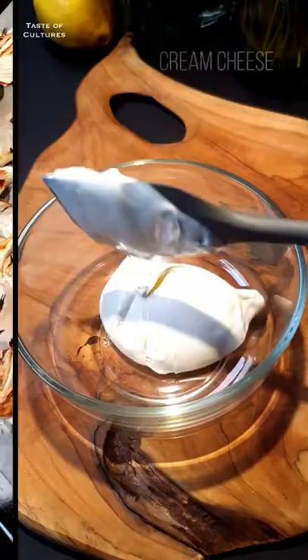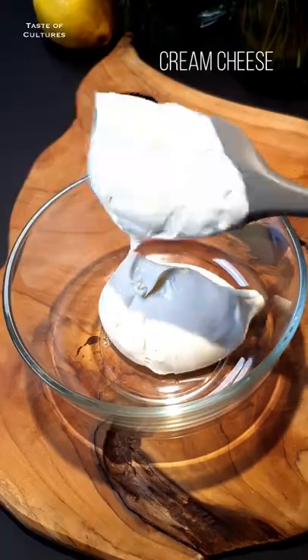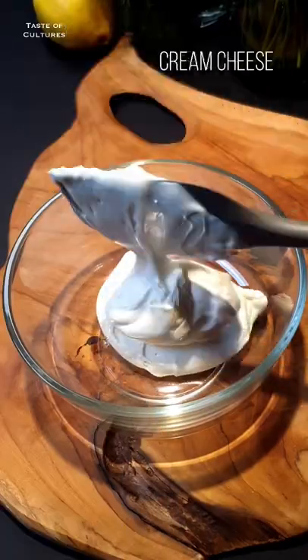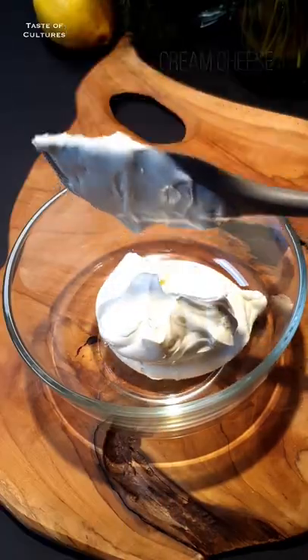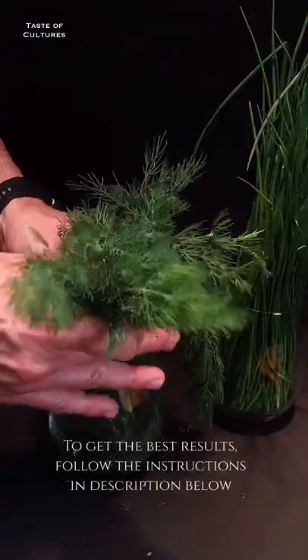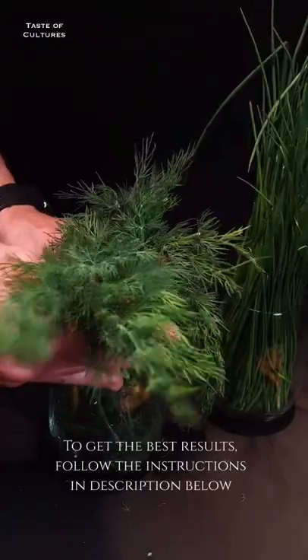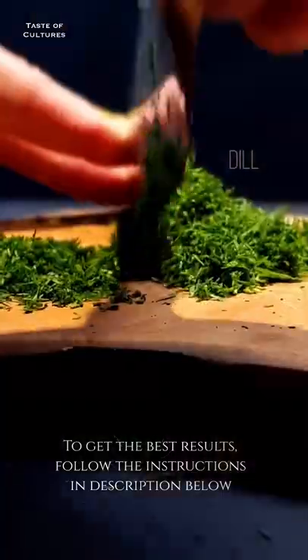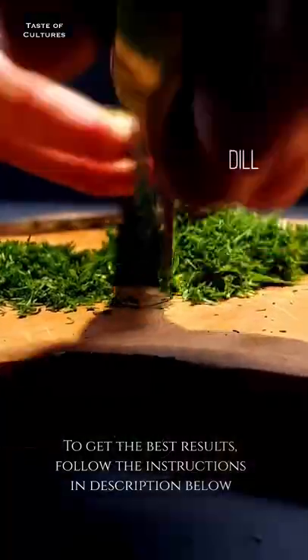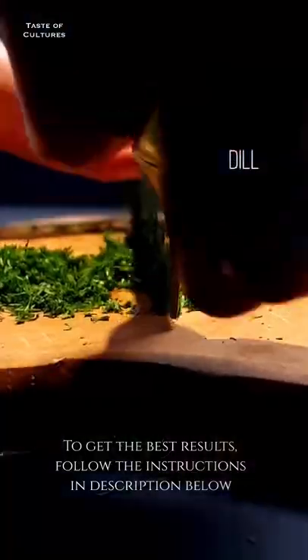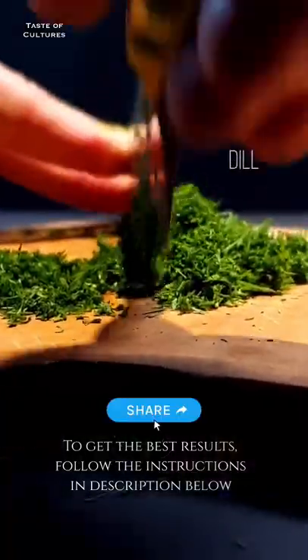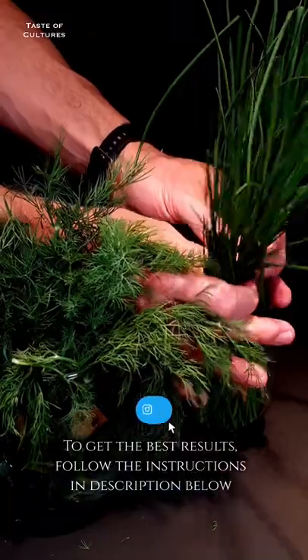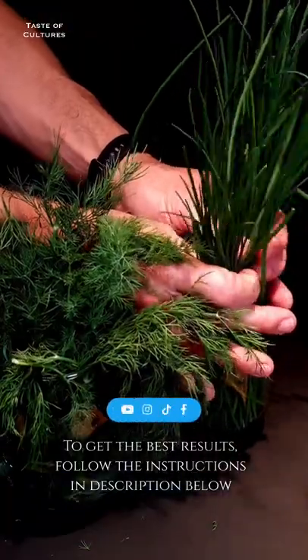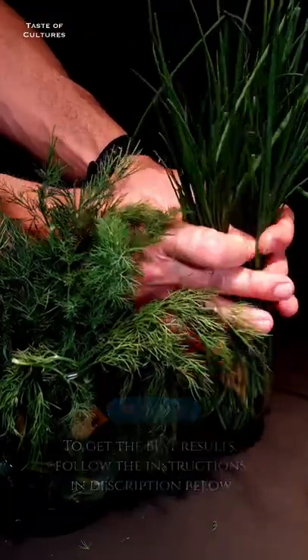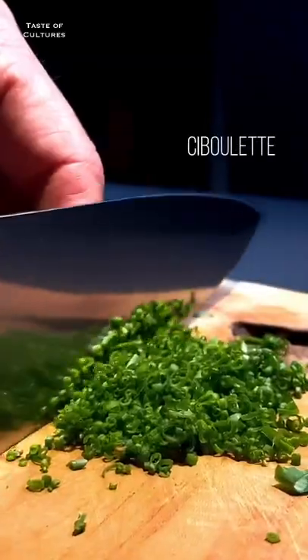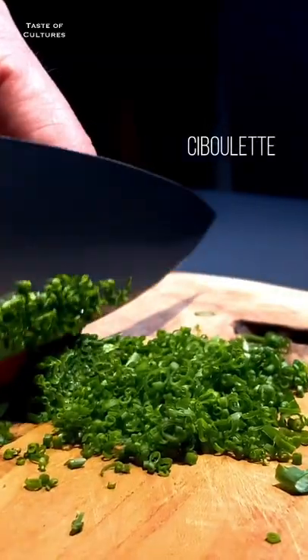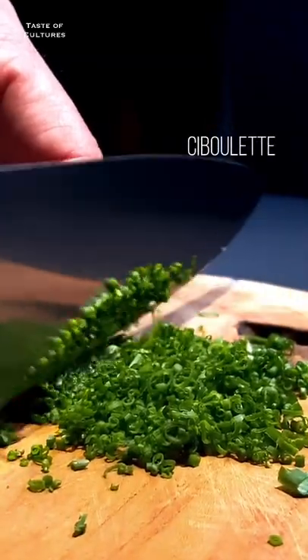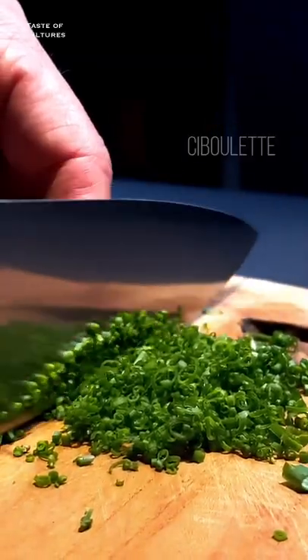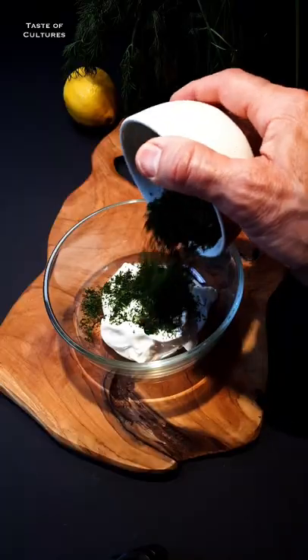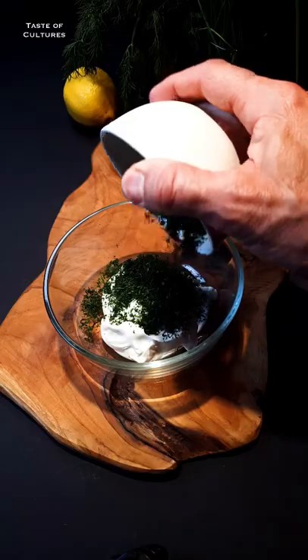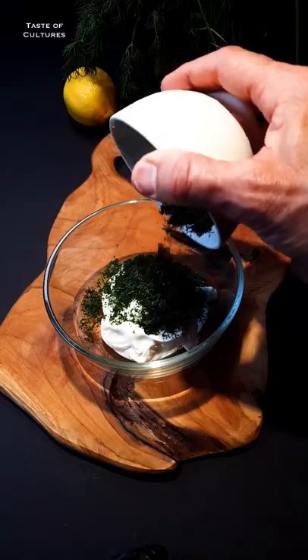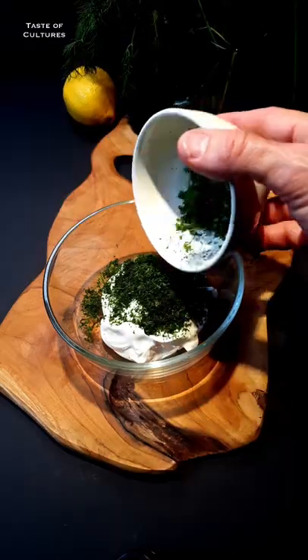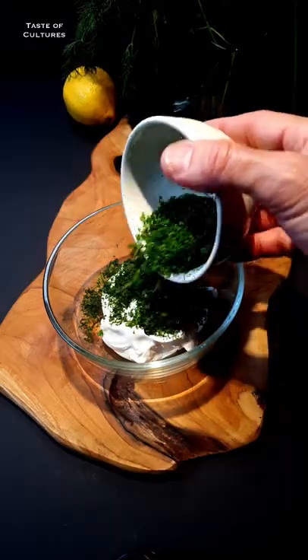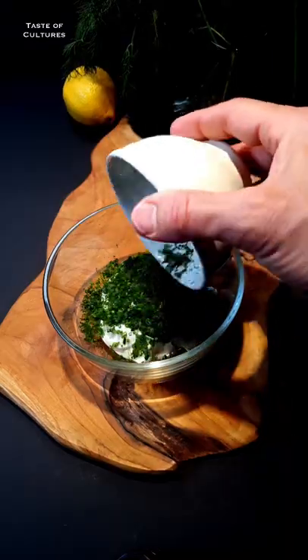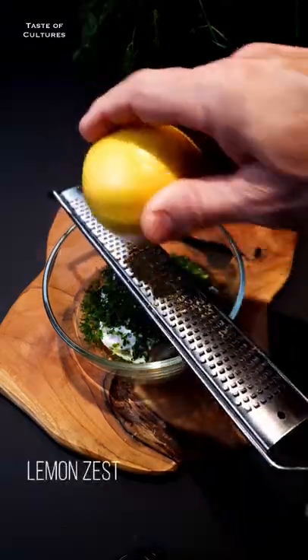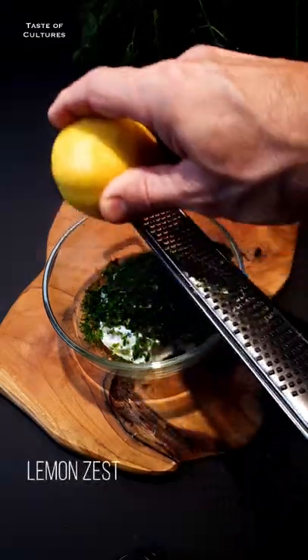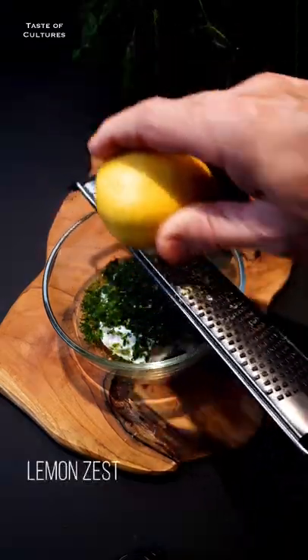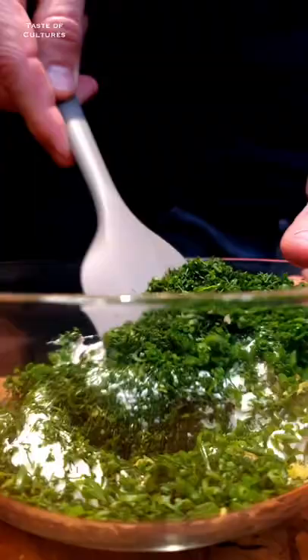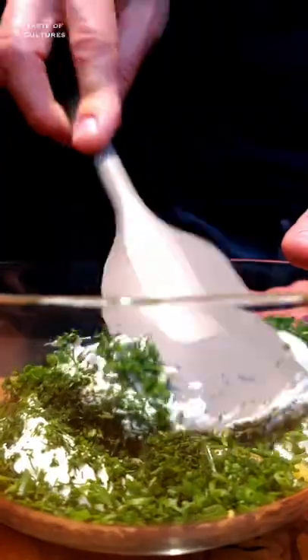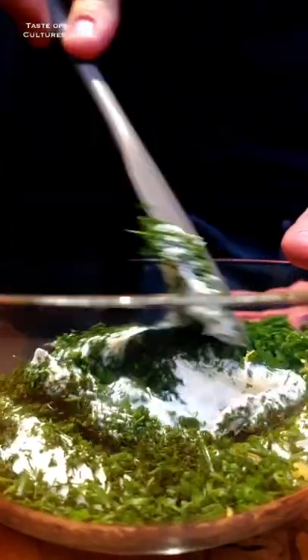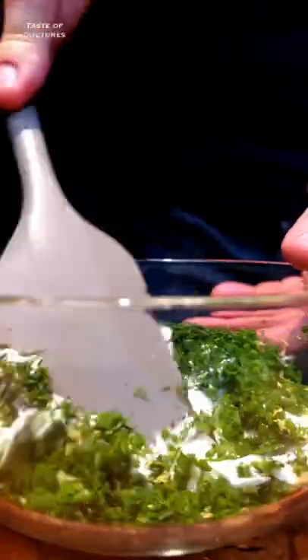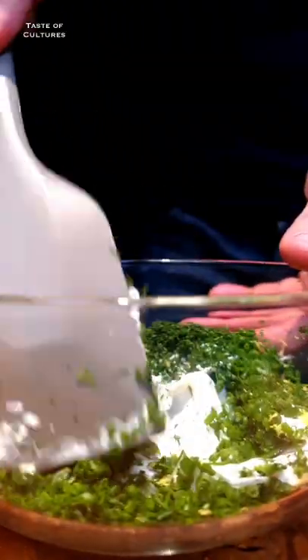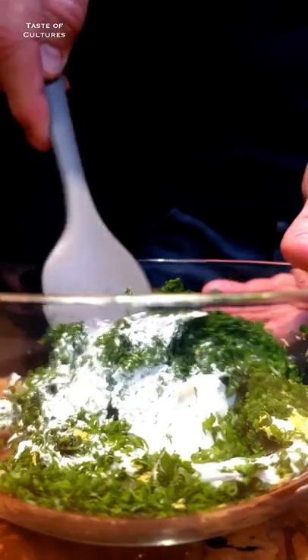Time to make the cream cheese dill topping for salmon. Use any cream cheese you like; however, if it's too solid, add 2 tablespoons of spring water to make it creamier.